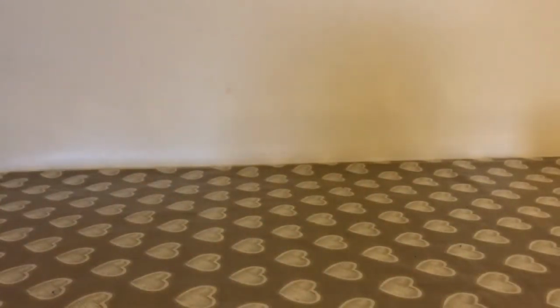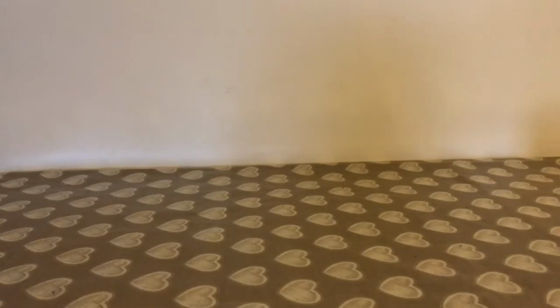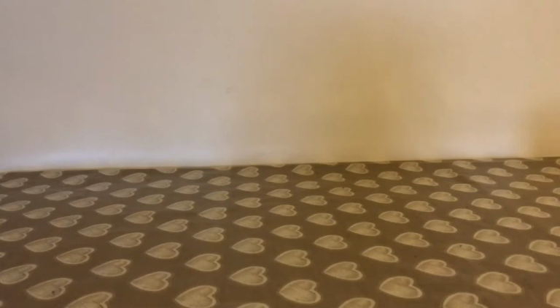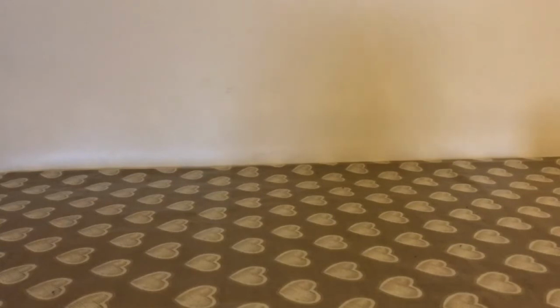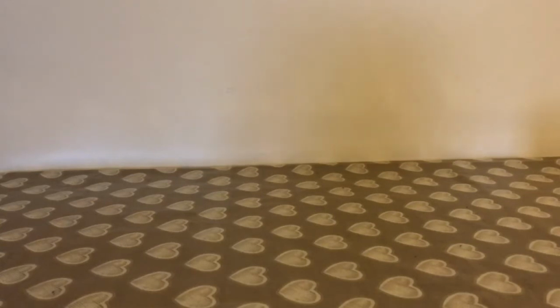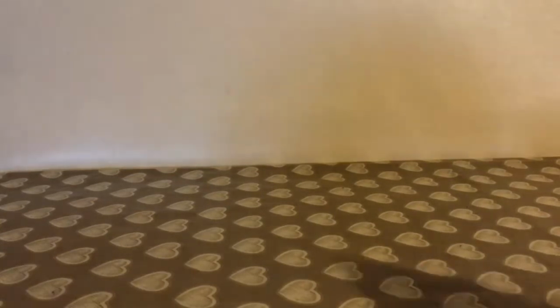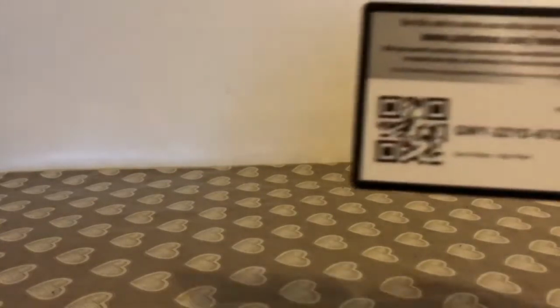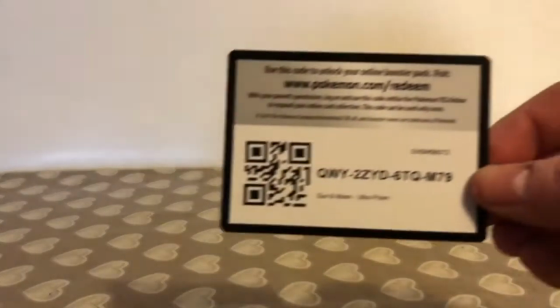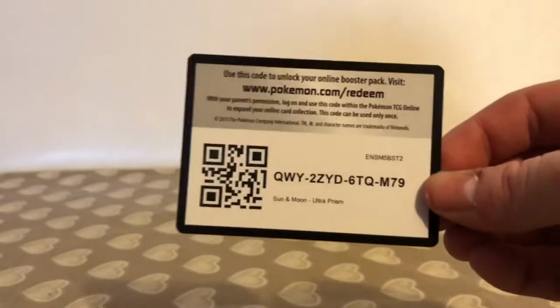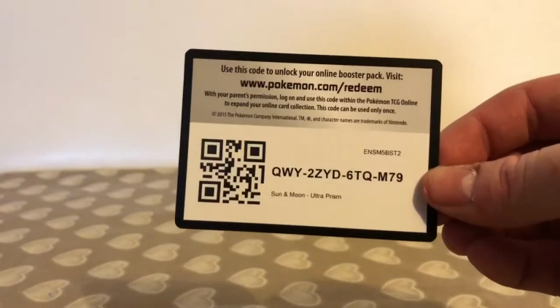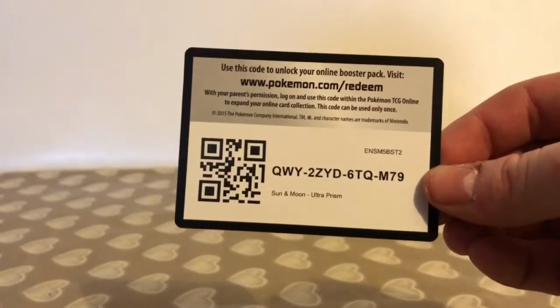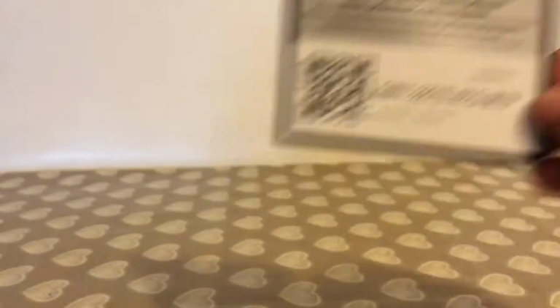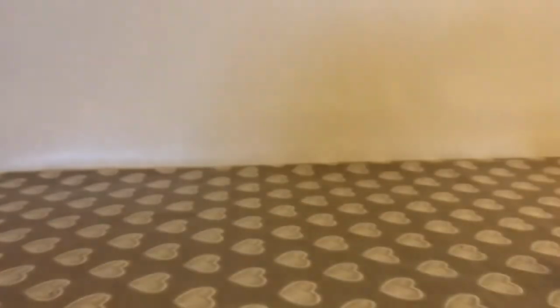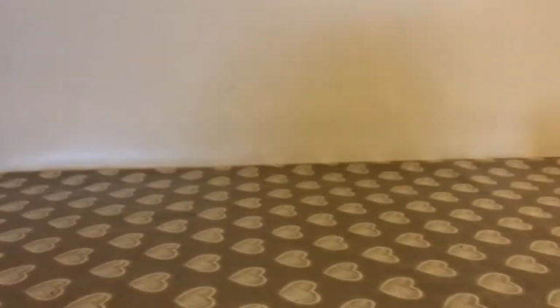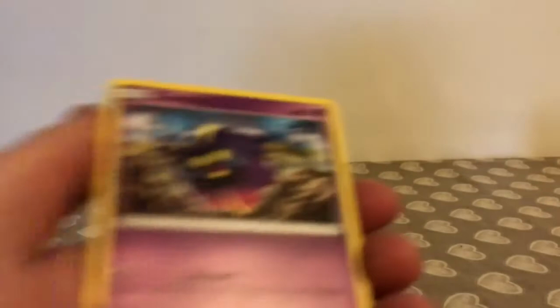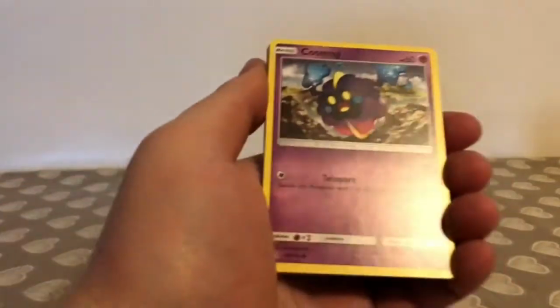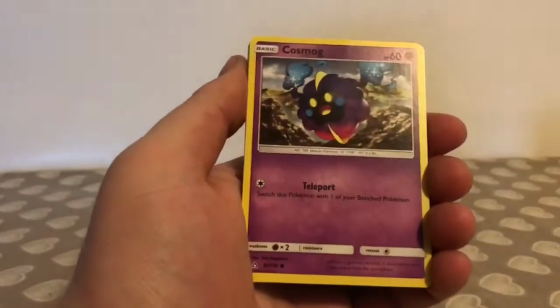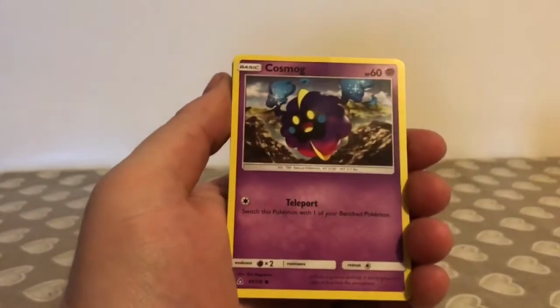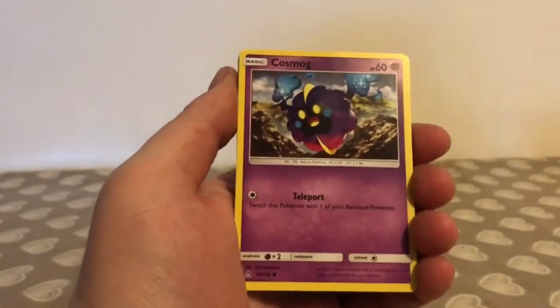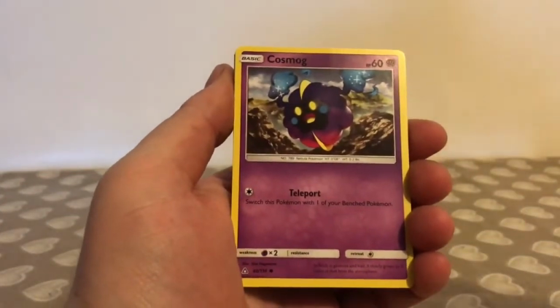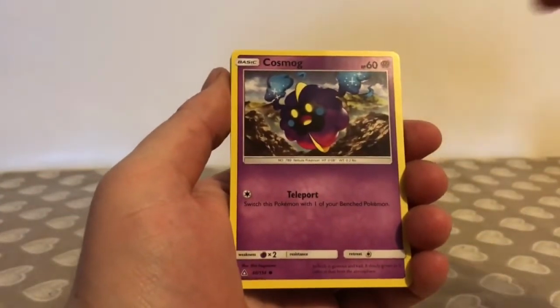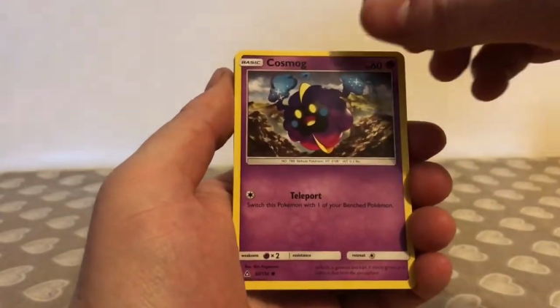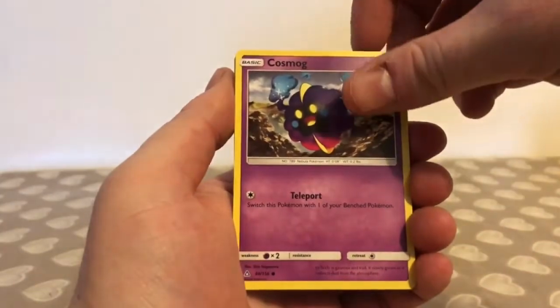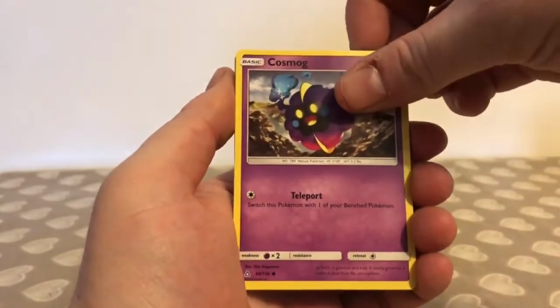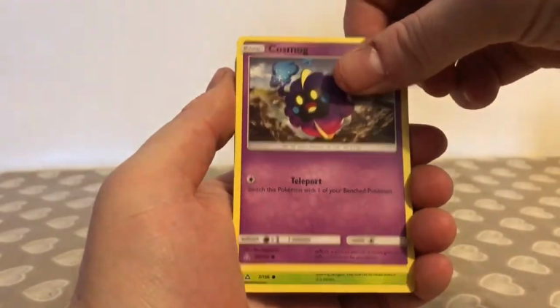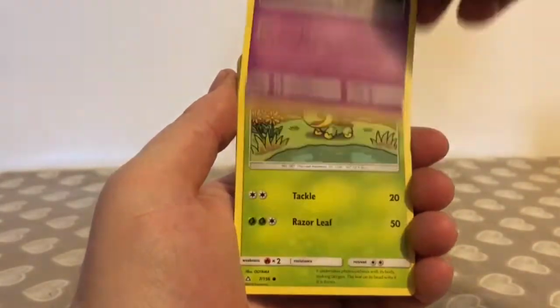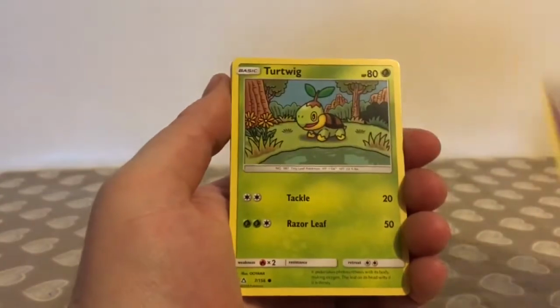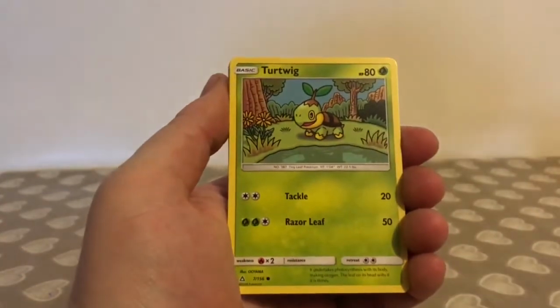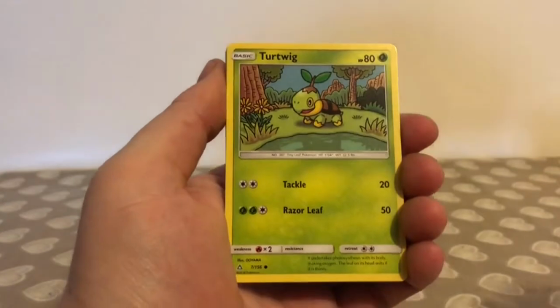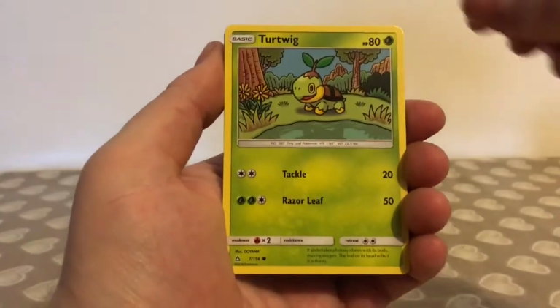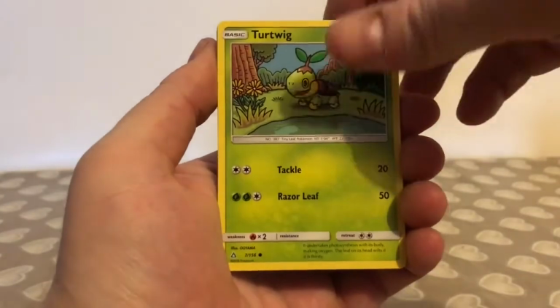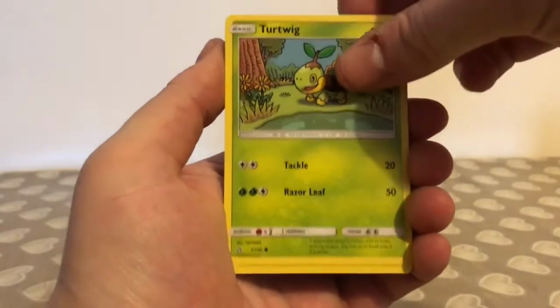Let's see what we can get in the second one. Here is the code card for the second pack — four and two for the card trick once again.